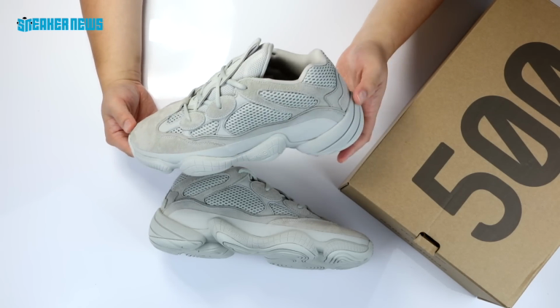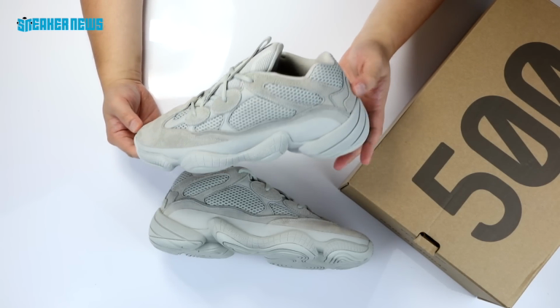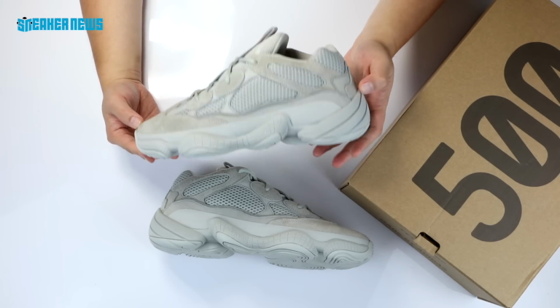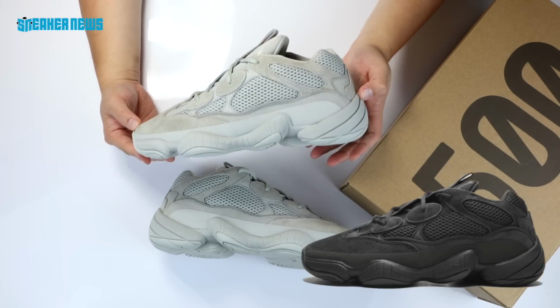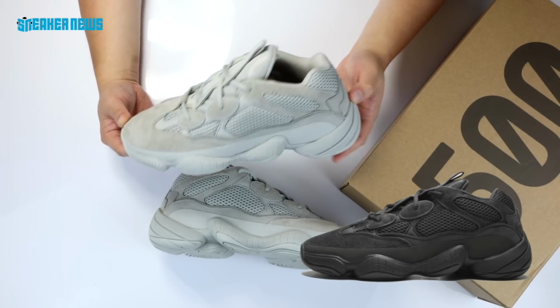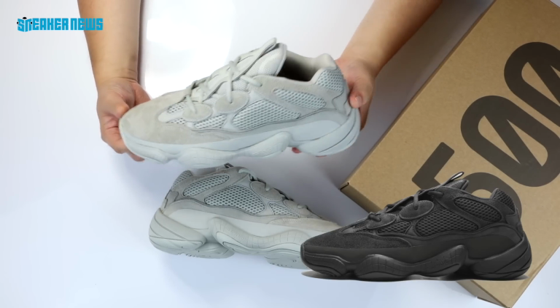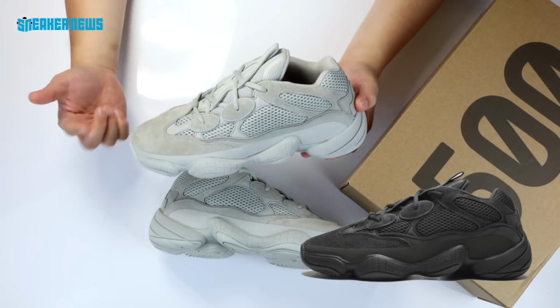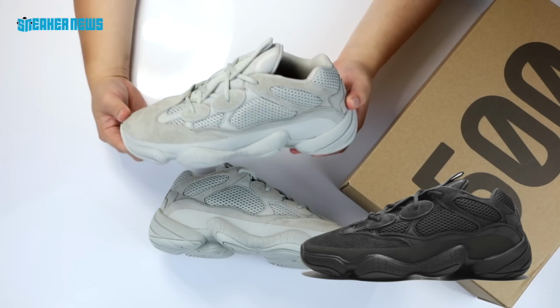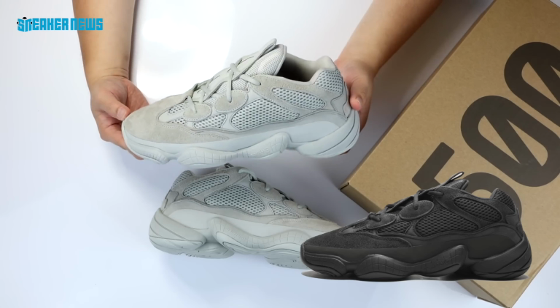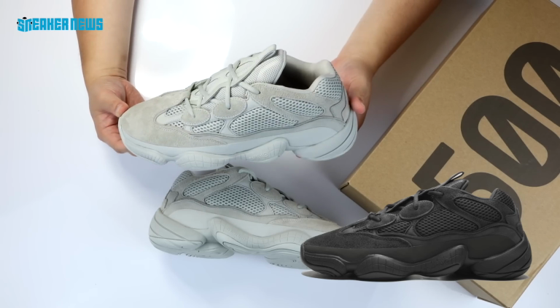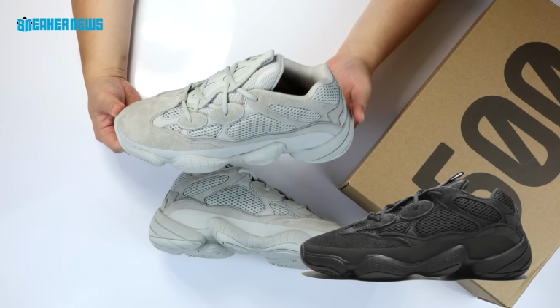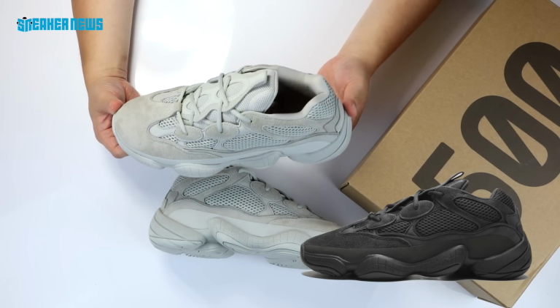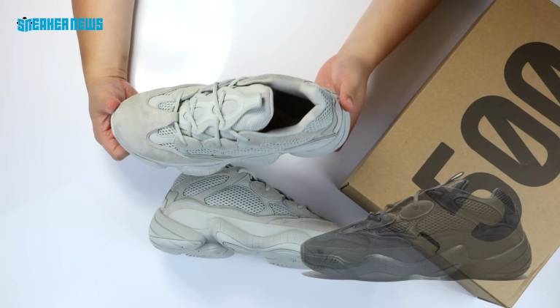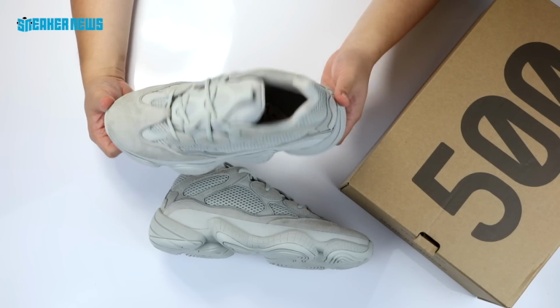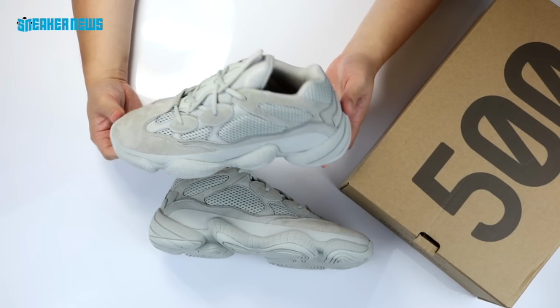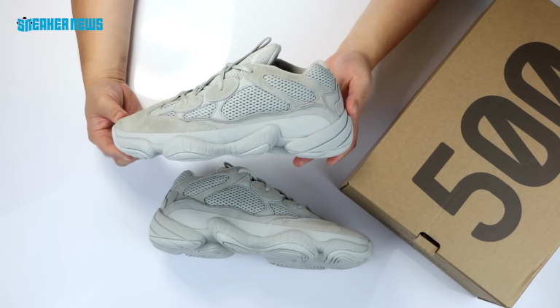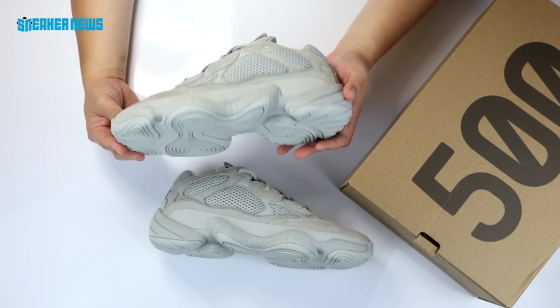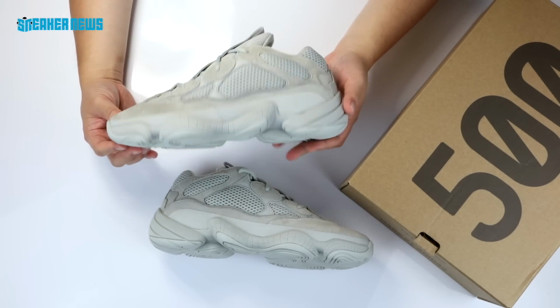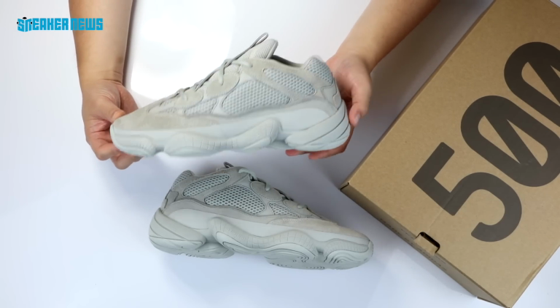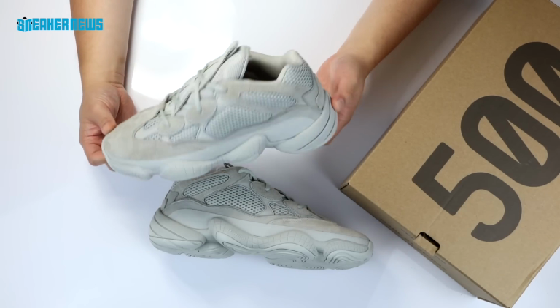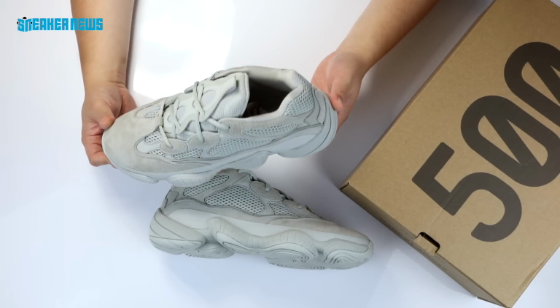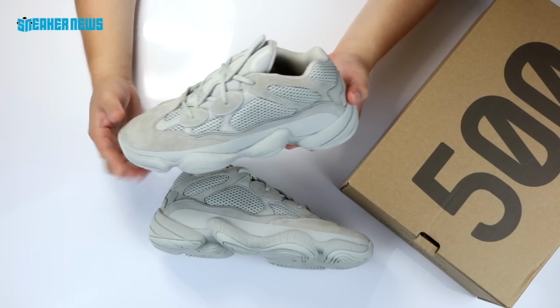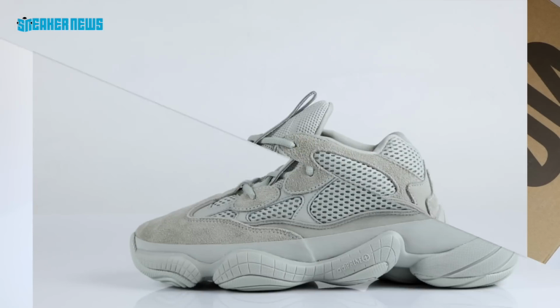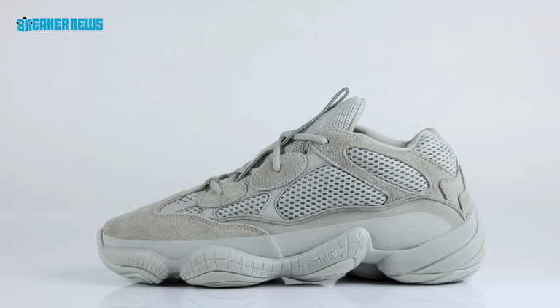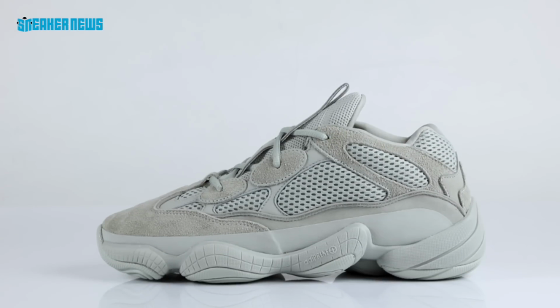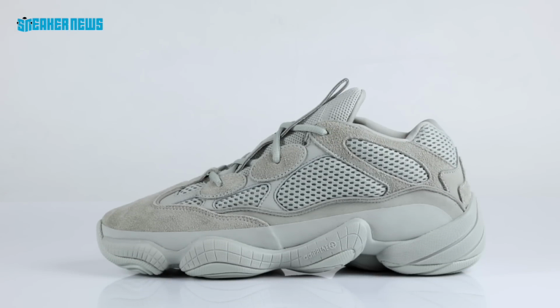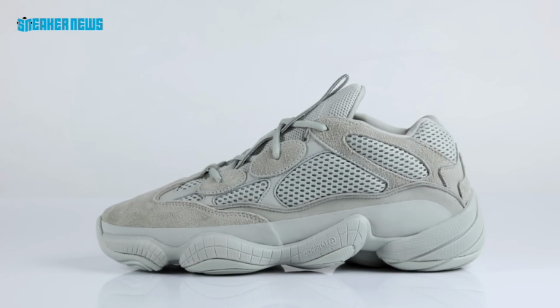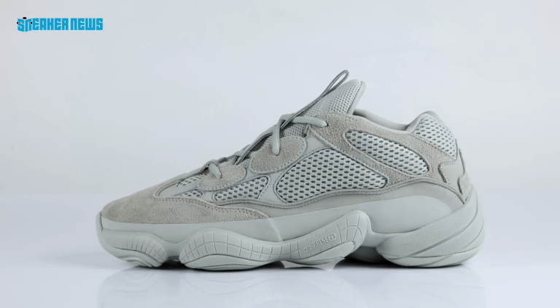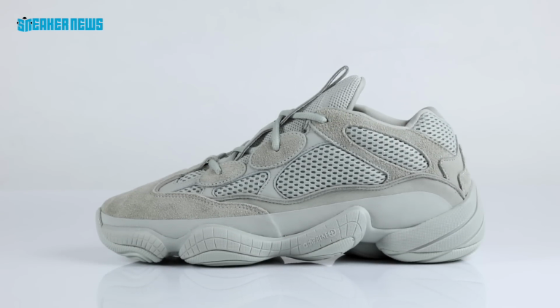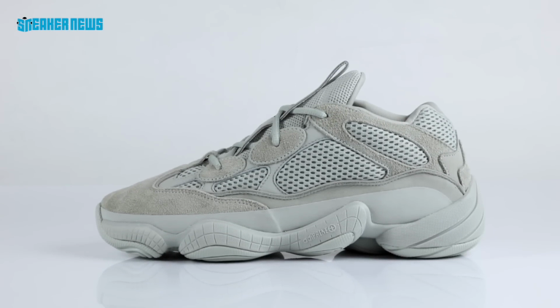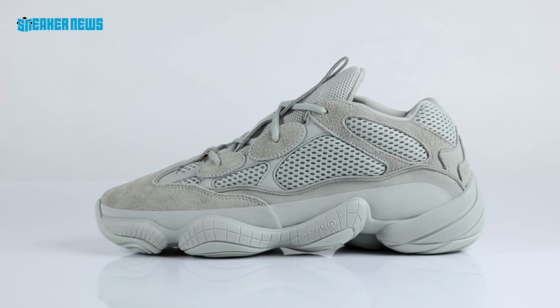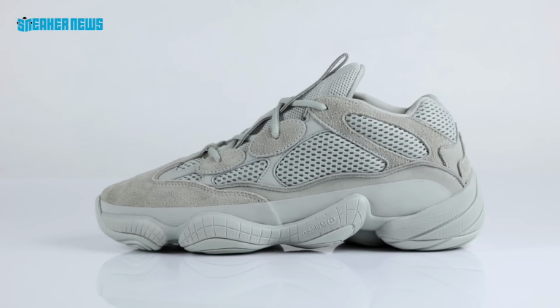And then most recently there was the Core Black. So only four colorways of the 500 so far, and you can clearly see that Kanye West loves that neutral monotone look with this particular shoe, and it does work pretty well.